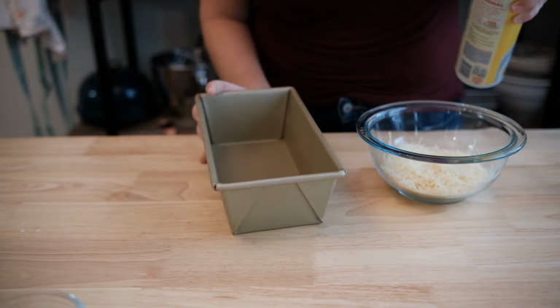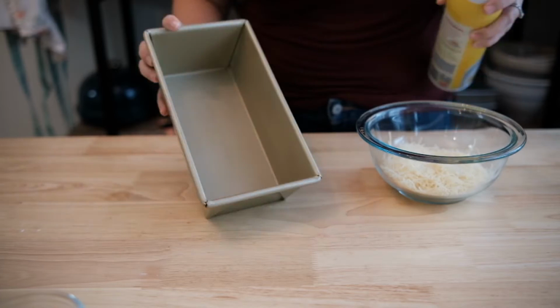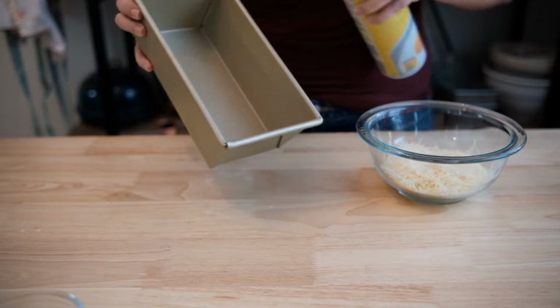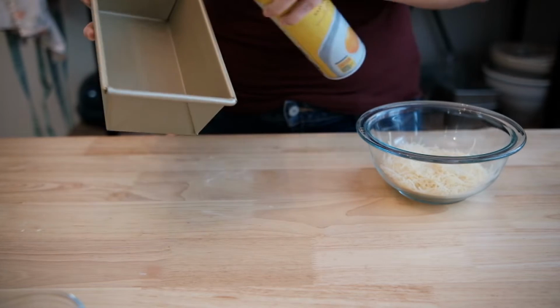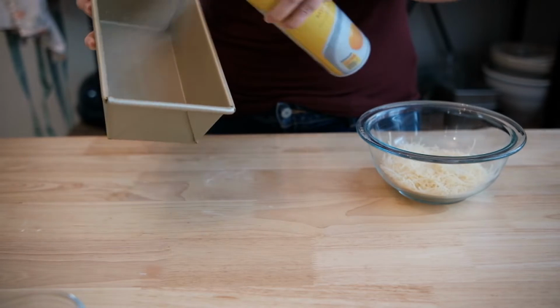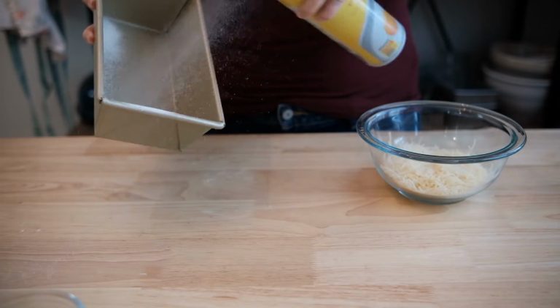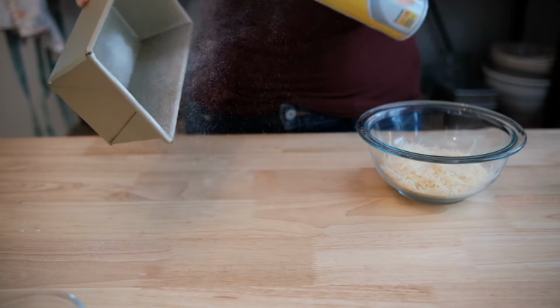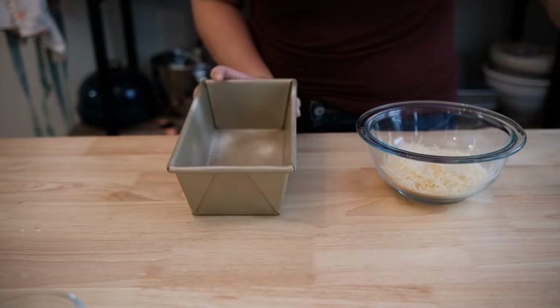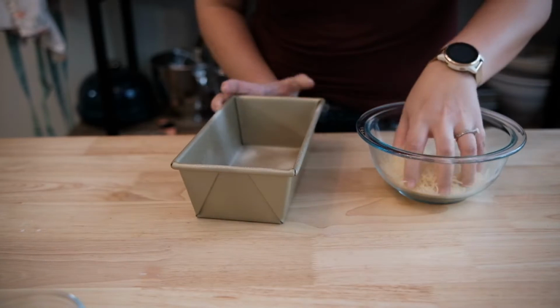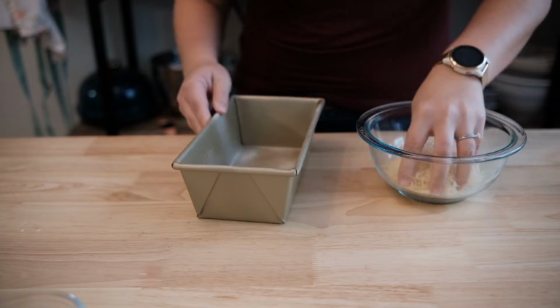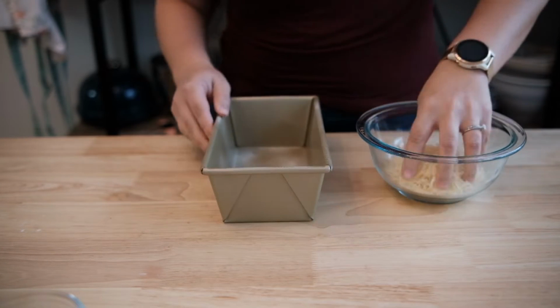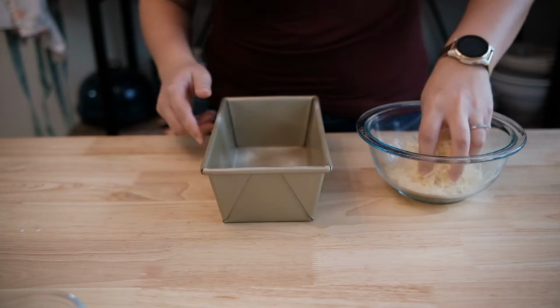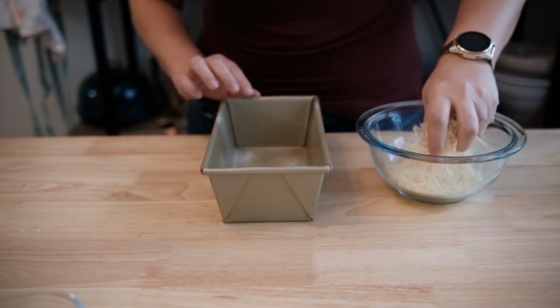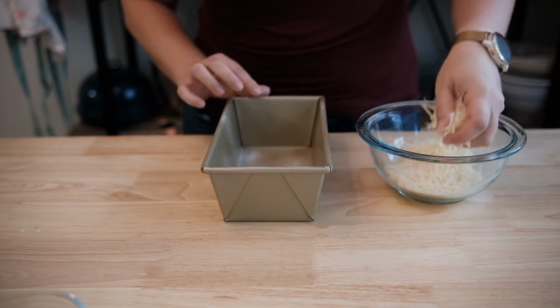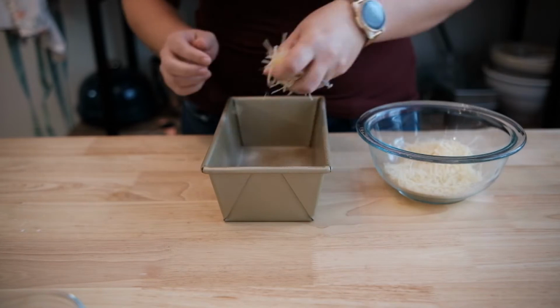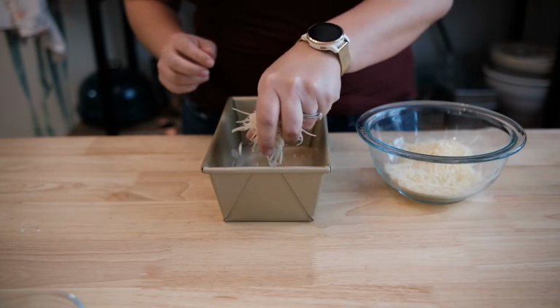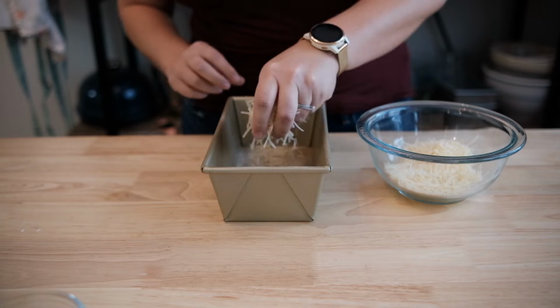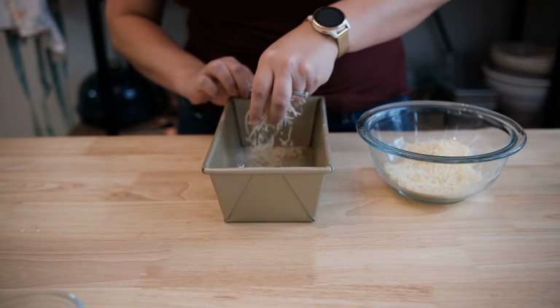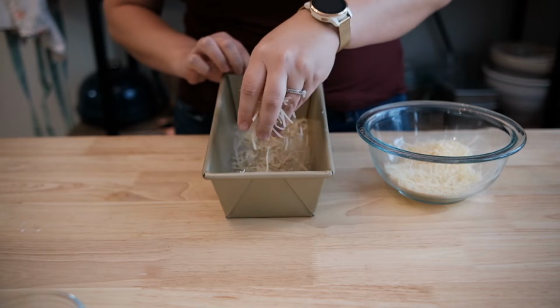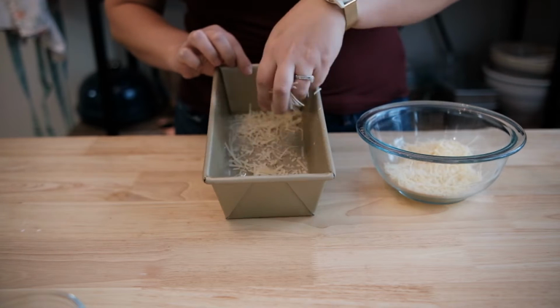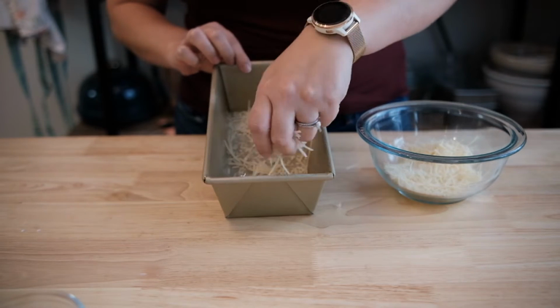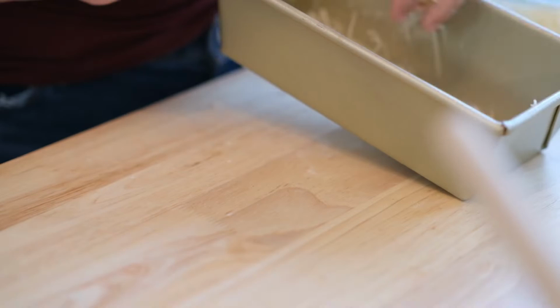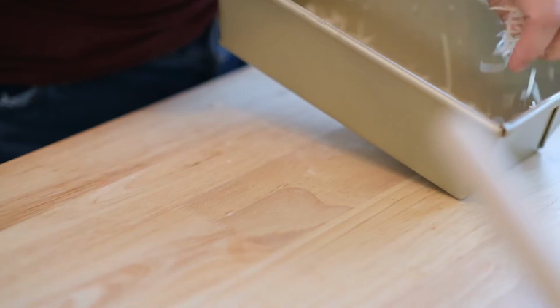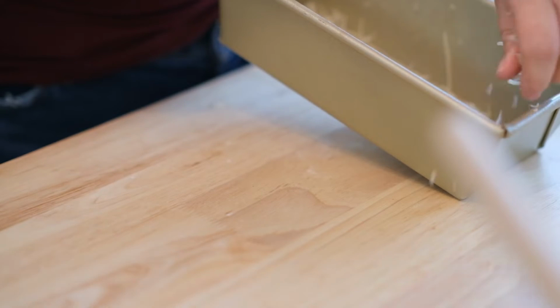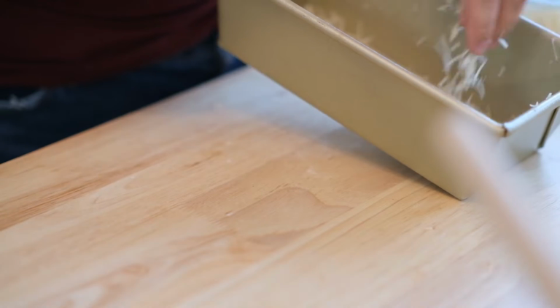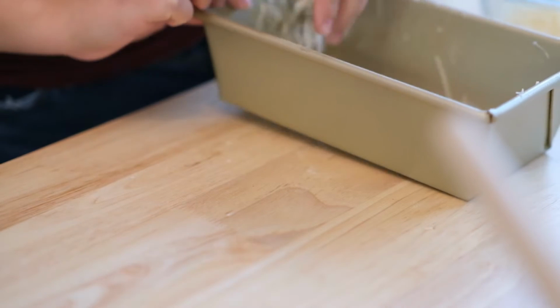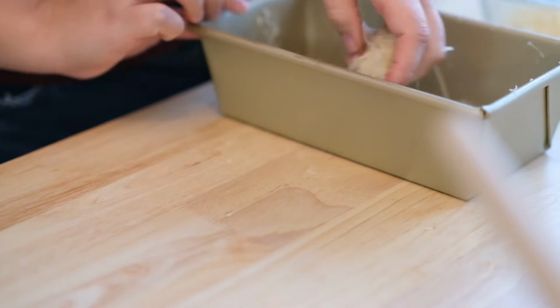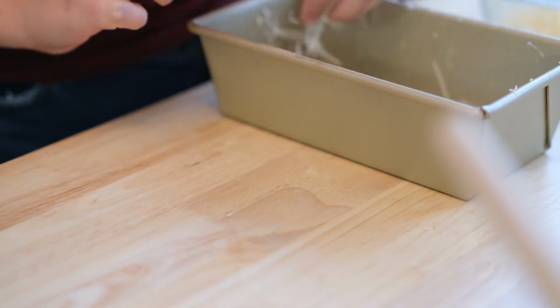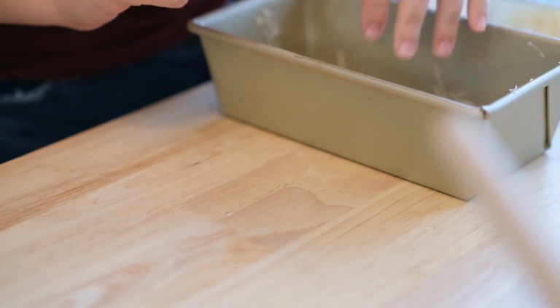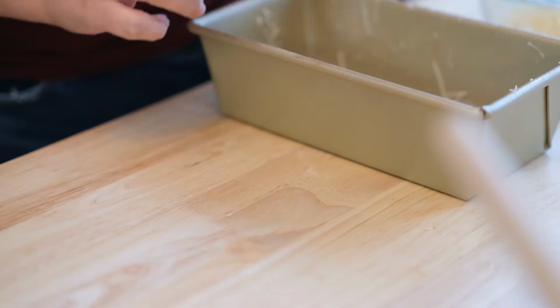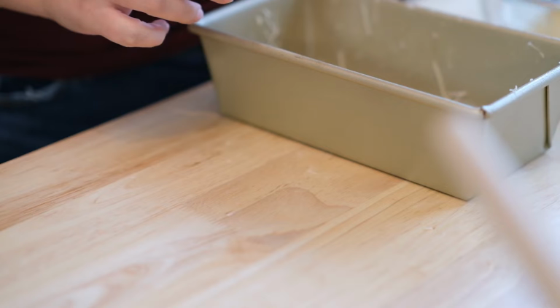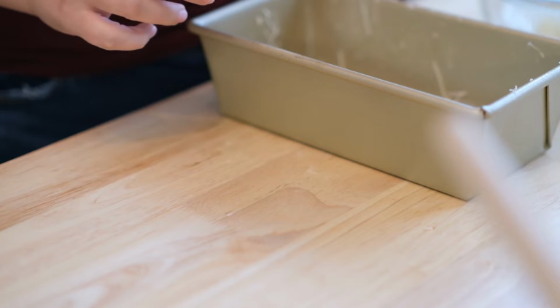First, we'll grab our loaf pan and spray it down with cooking spray. Since cheese bread requires the use of cheese, we are going to coat the pan generously with shredded parmesan cheese. I'm using about half in the loaf pan and will save the other half for topping the bread.